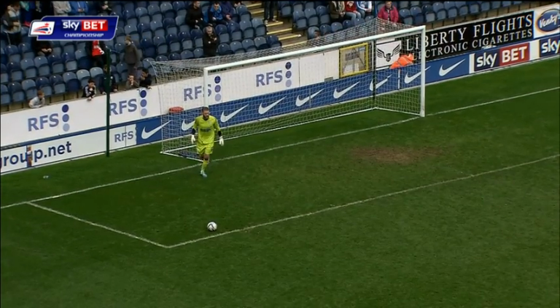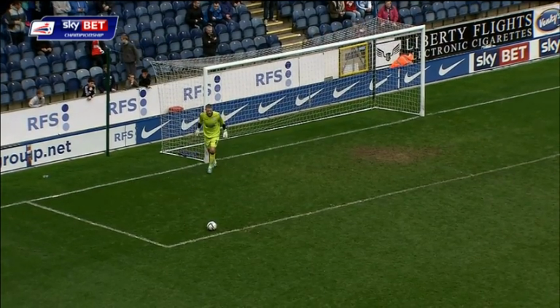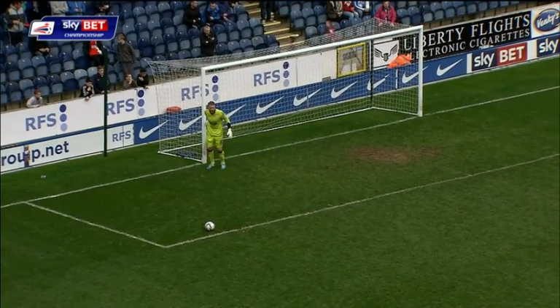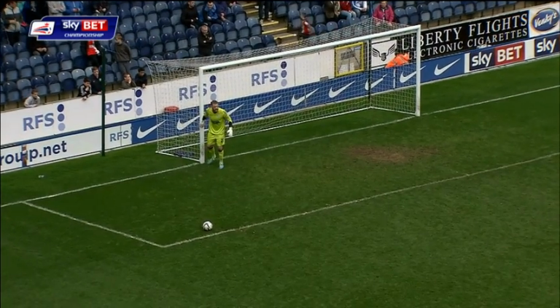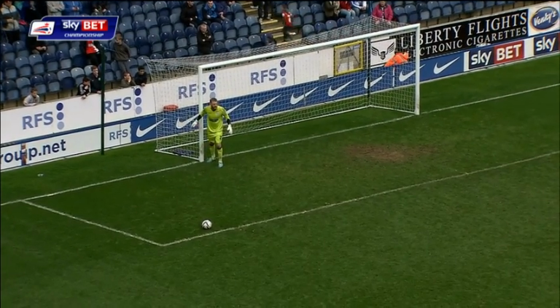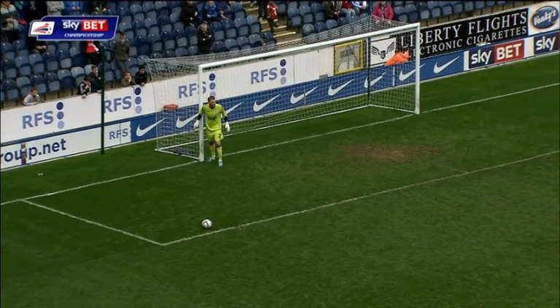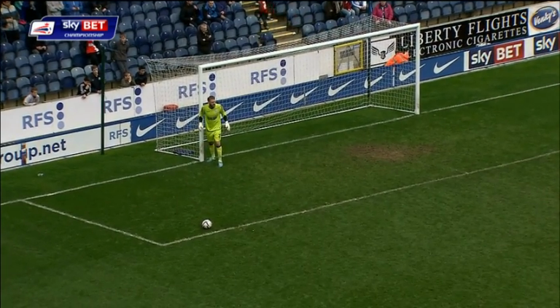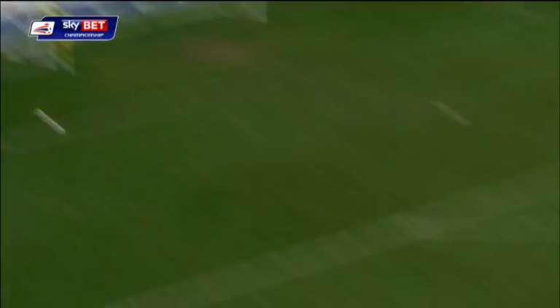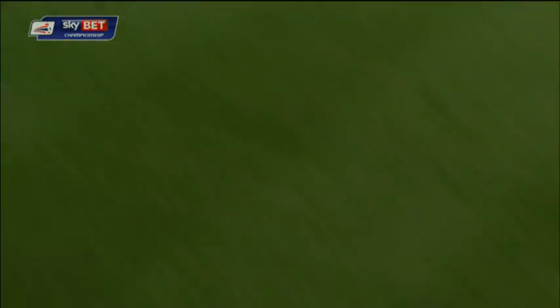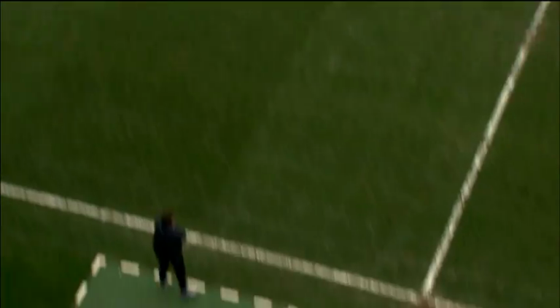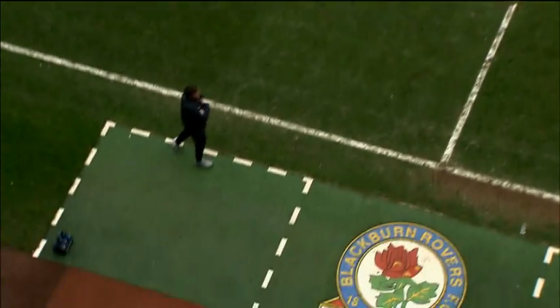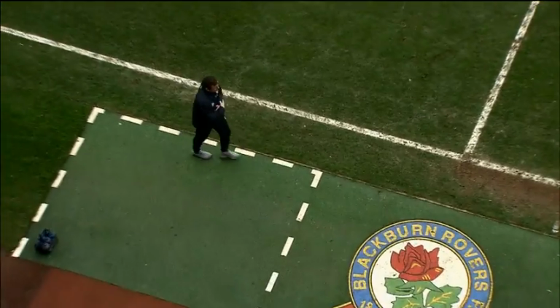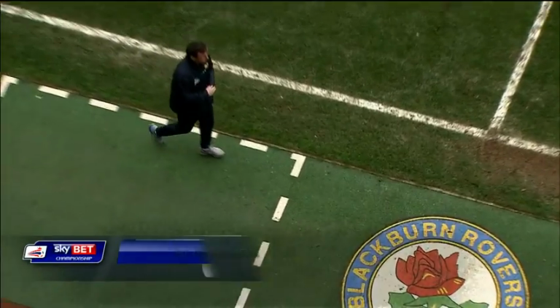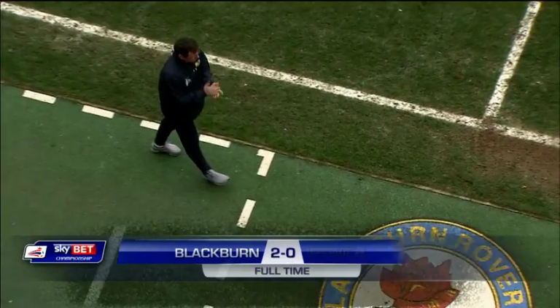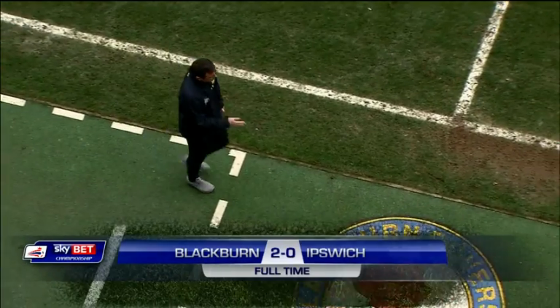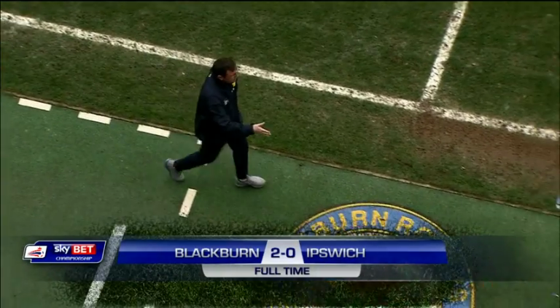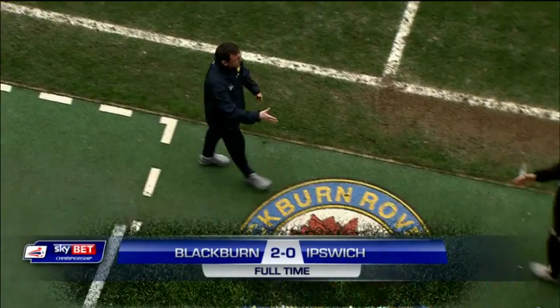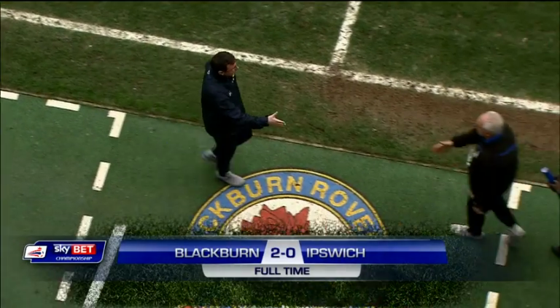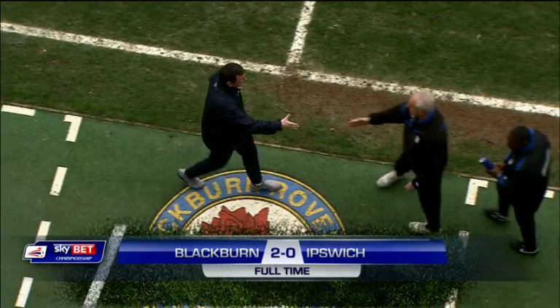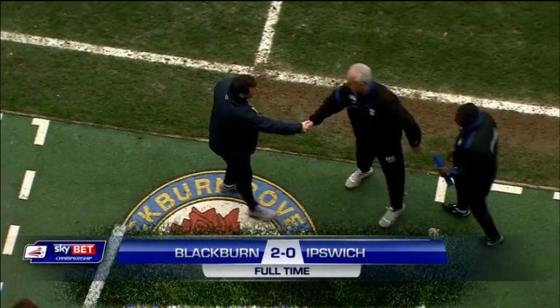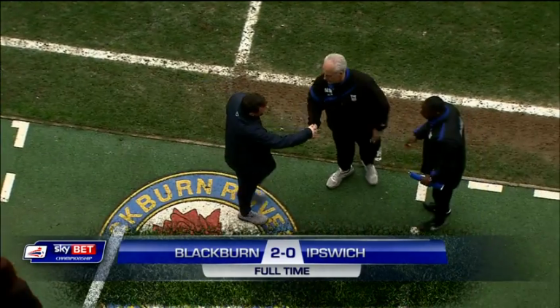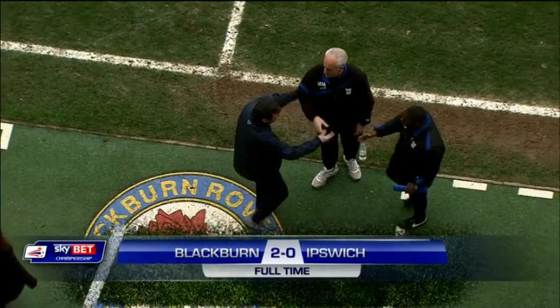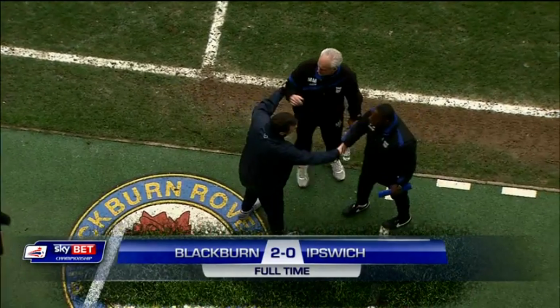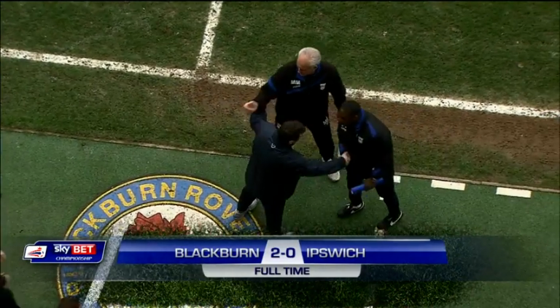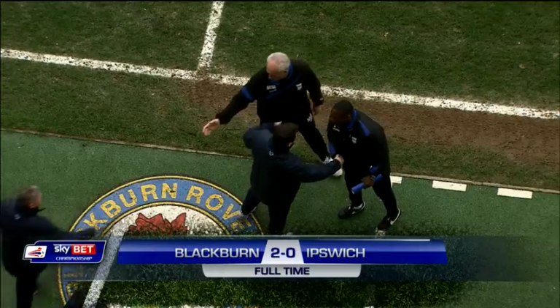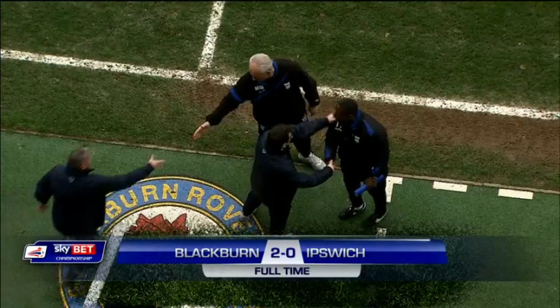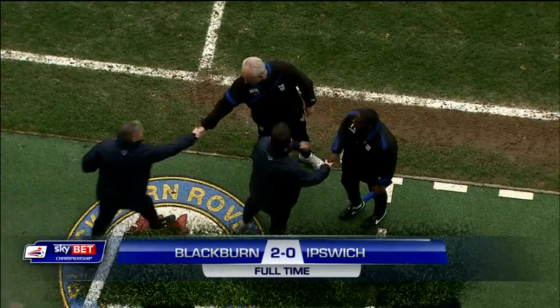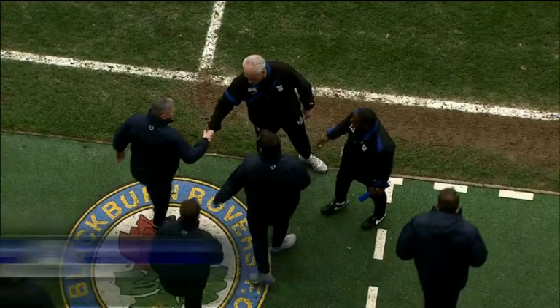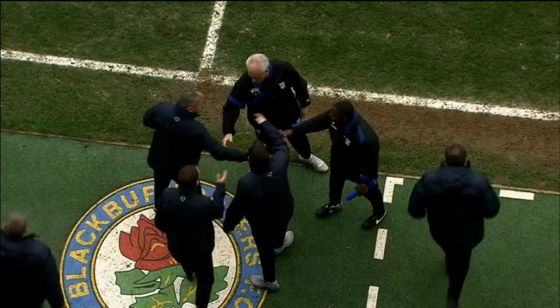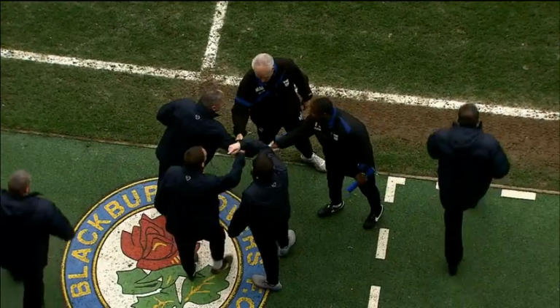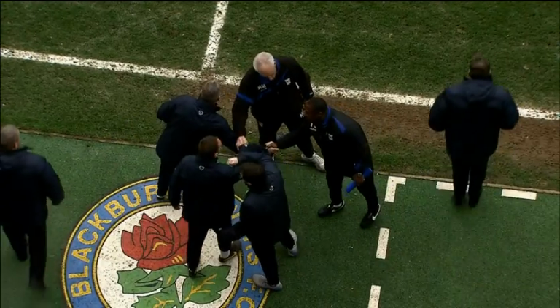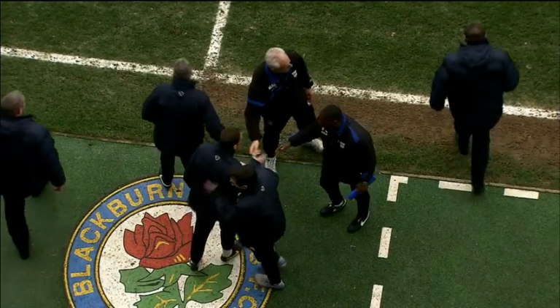Big setback this for Ipswich Town's playoff push today. Full-time whistle goes. Victory for Gary Bowyer's side. Takes them actually to within two points of Mick McCarthy's men.